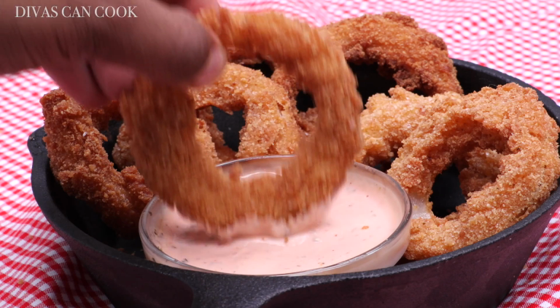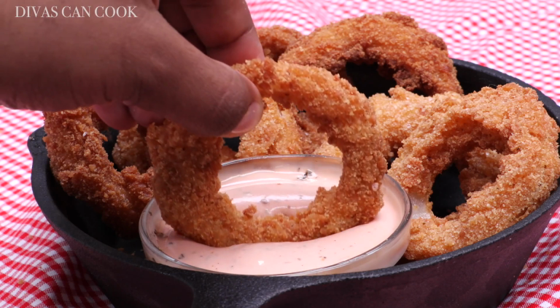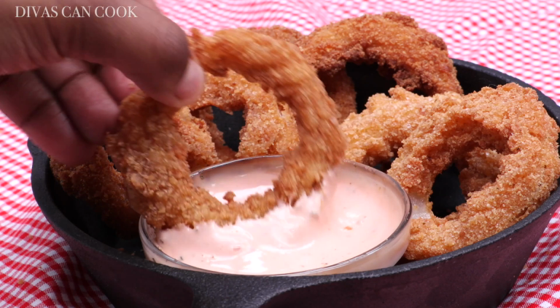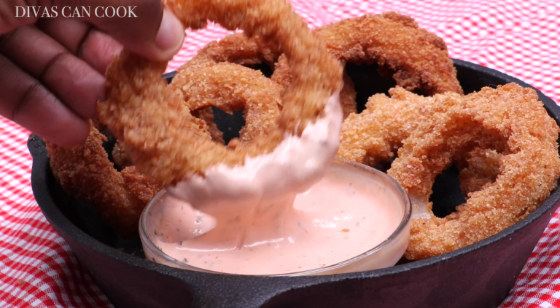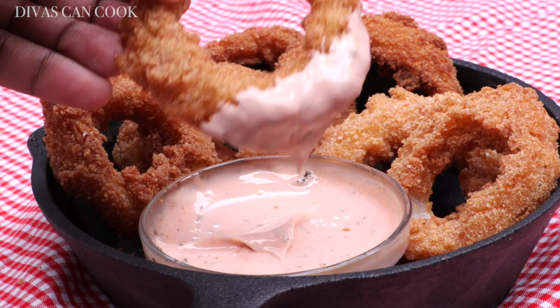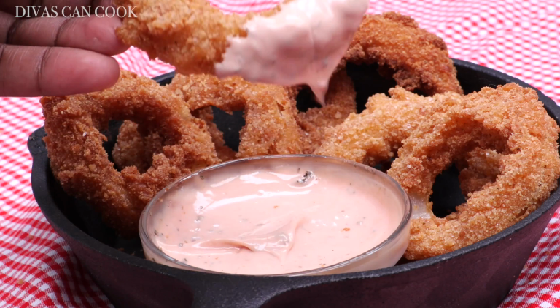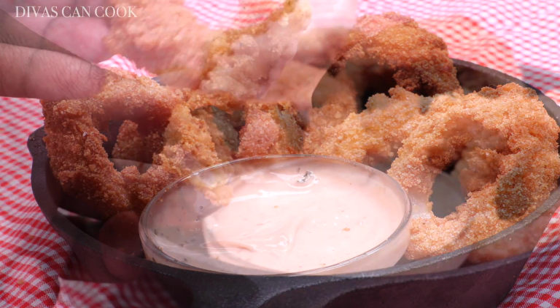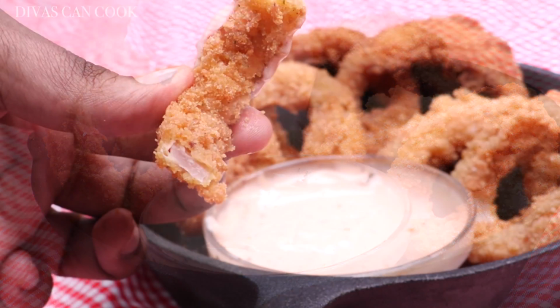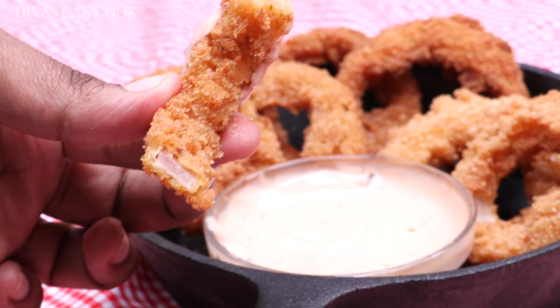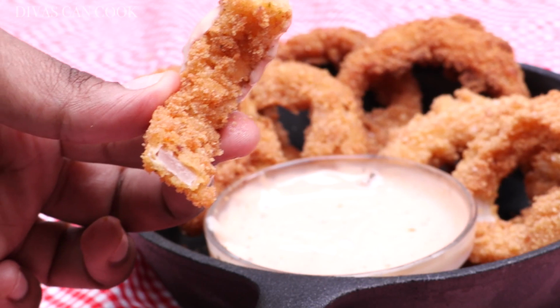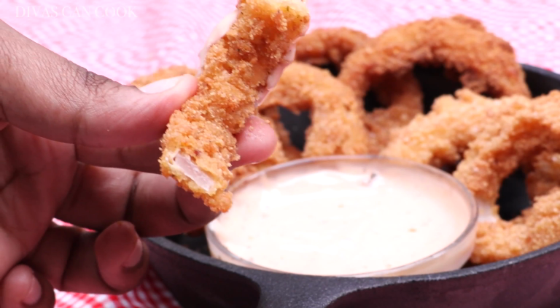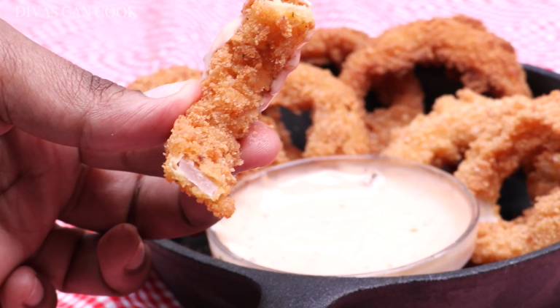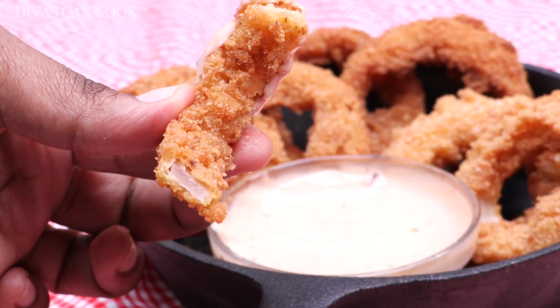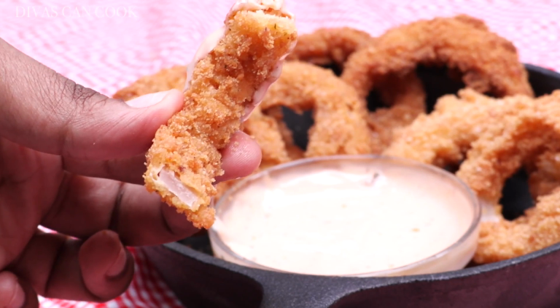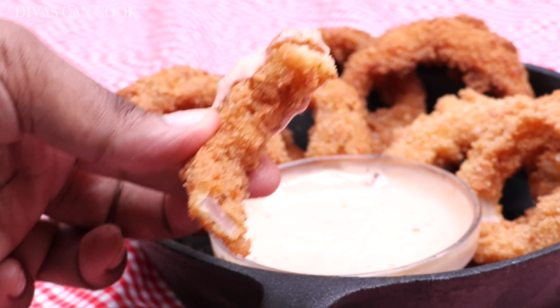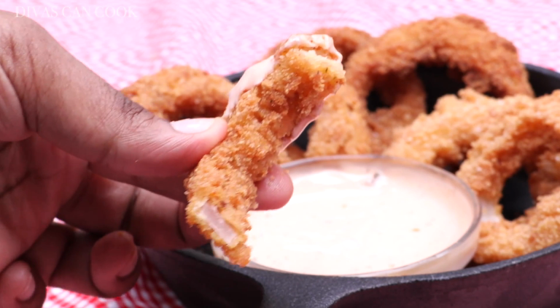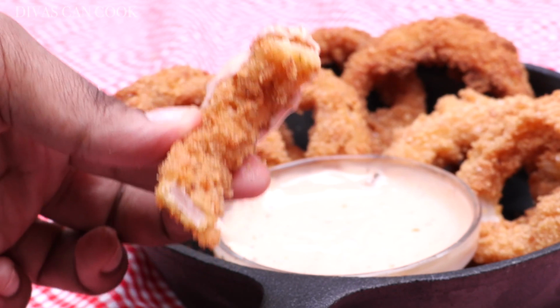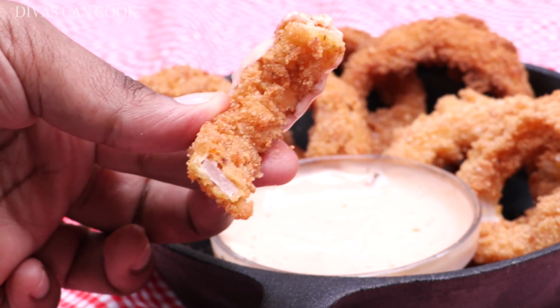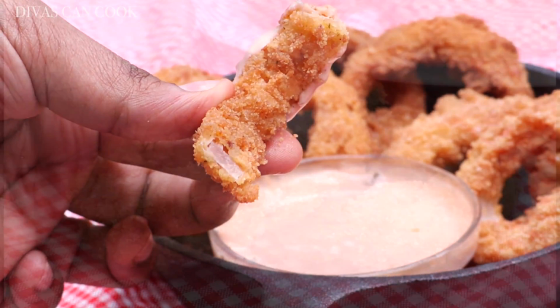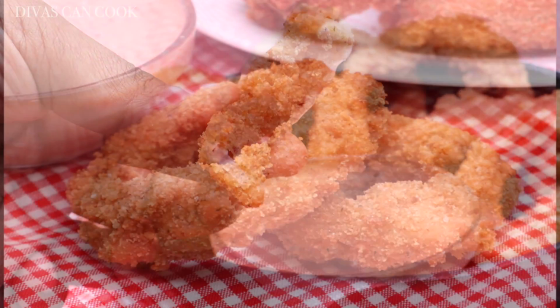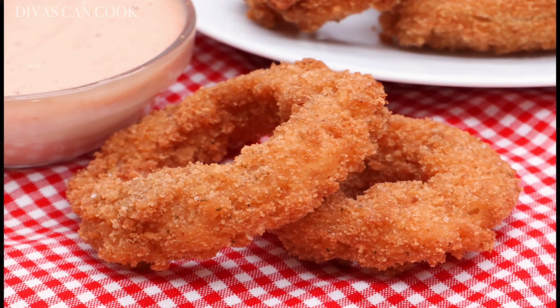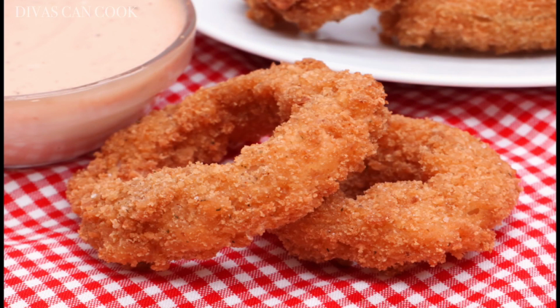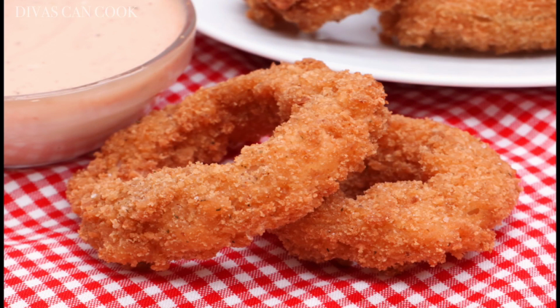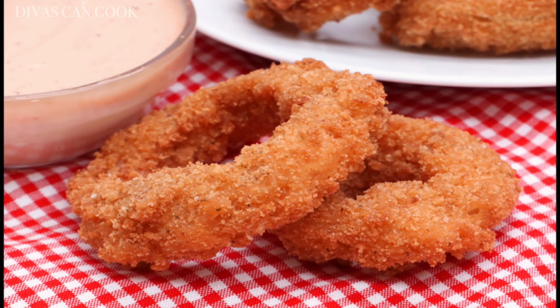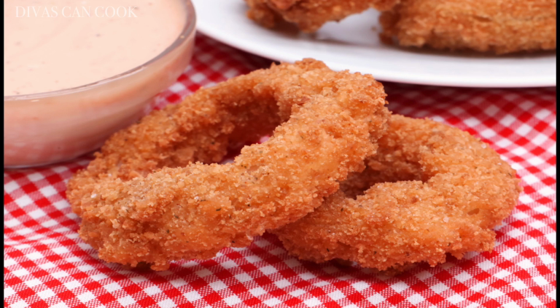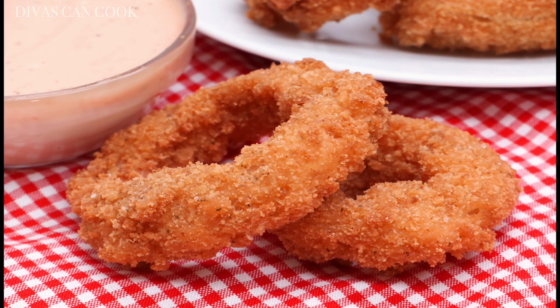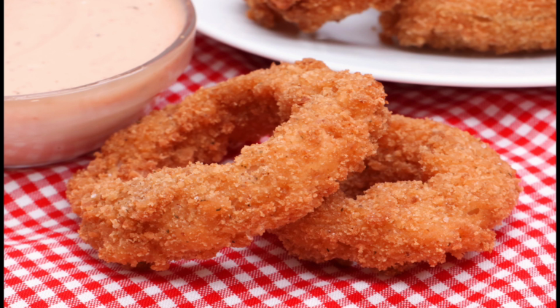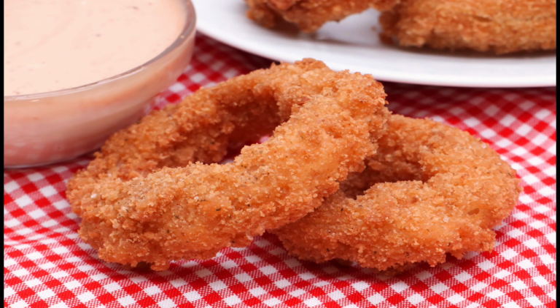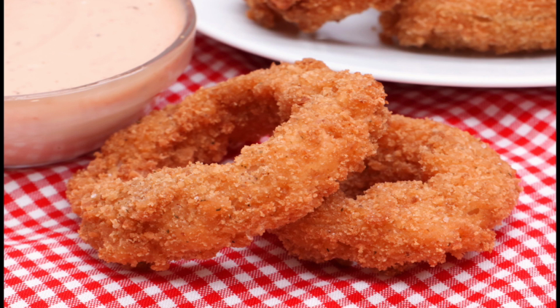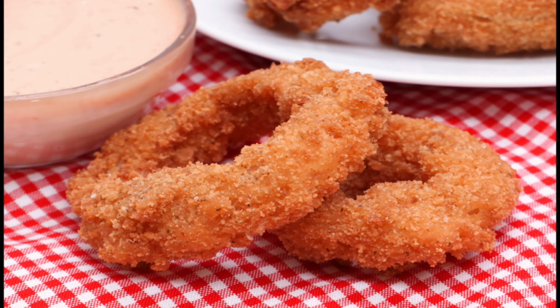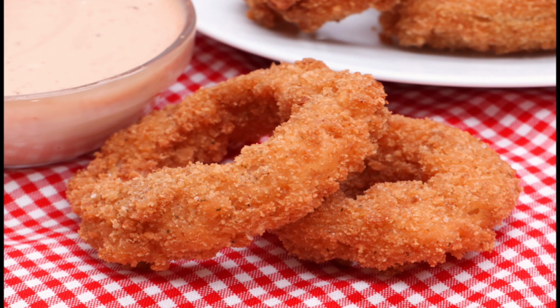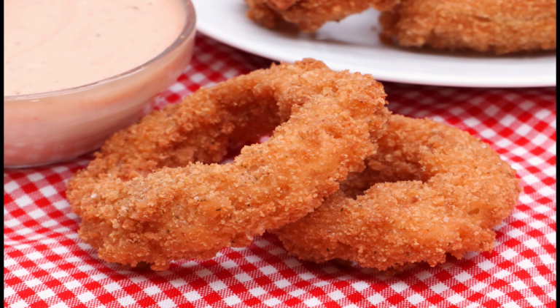Pass the Mississippi Comeback Sauce — I love this sauce, you guys, have you had it before? It's so good! Look at the inside — I love how this batter is nice and tight on the onion rings. Perfect! I hope you guys enjoyed this video. Don't forget to subscribe — new videos every Thursday and Sunday at 8 o'clock!